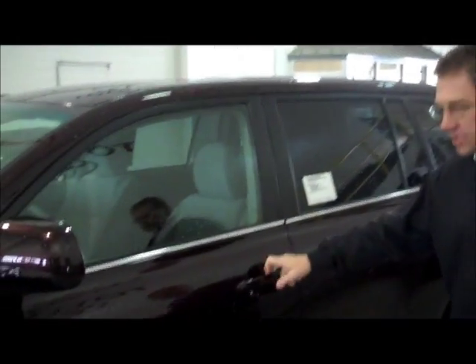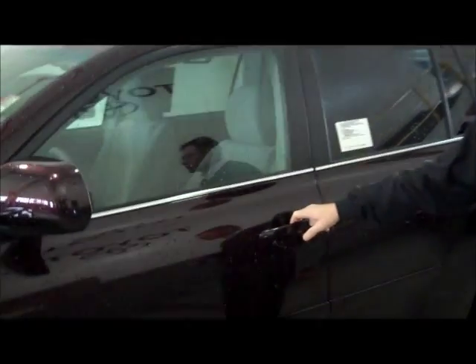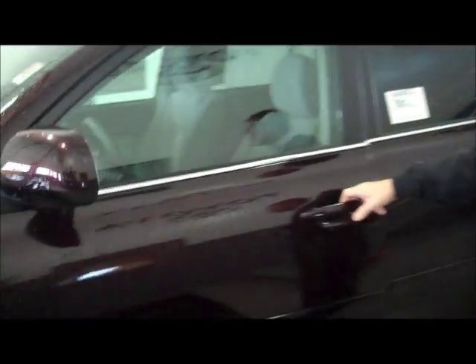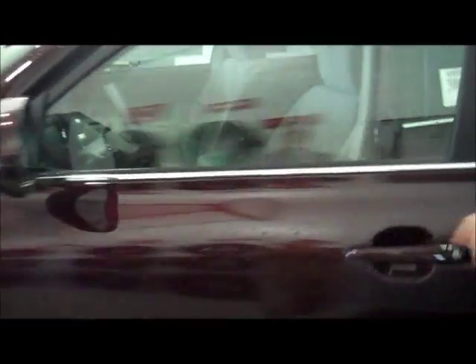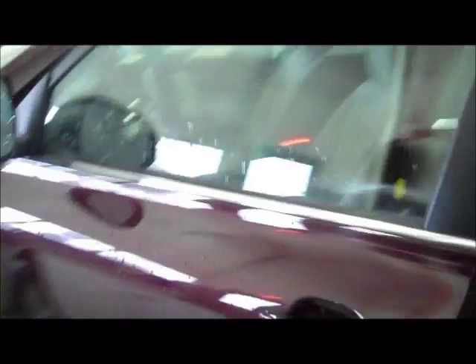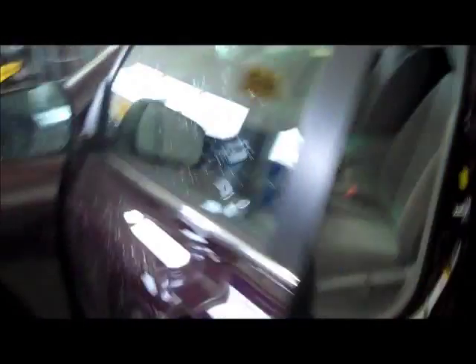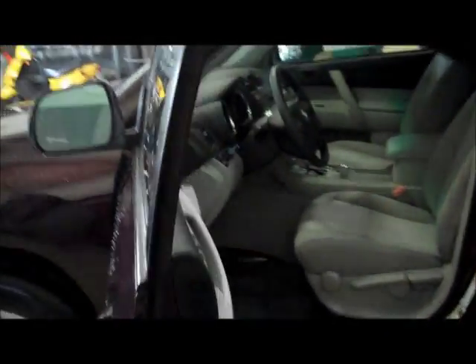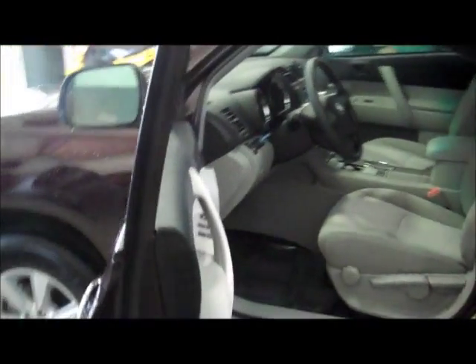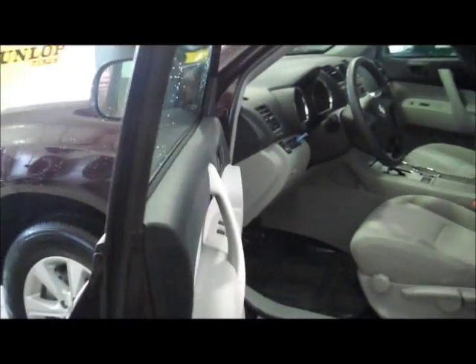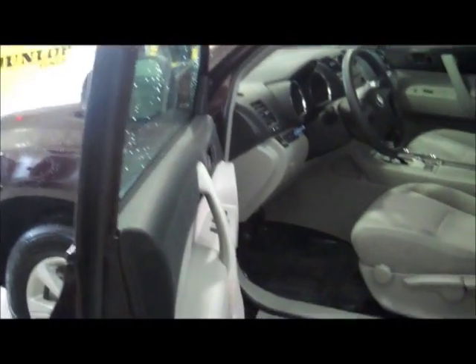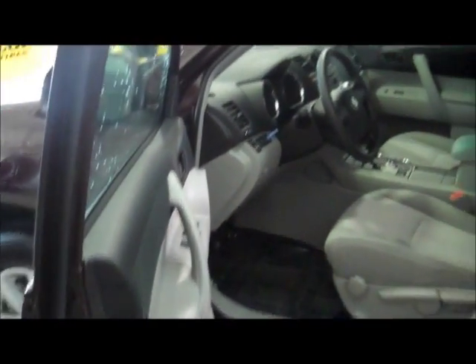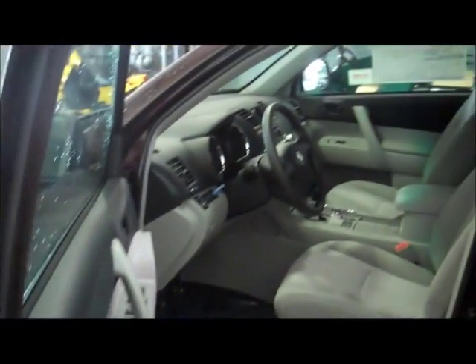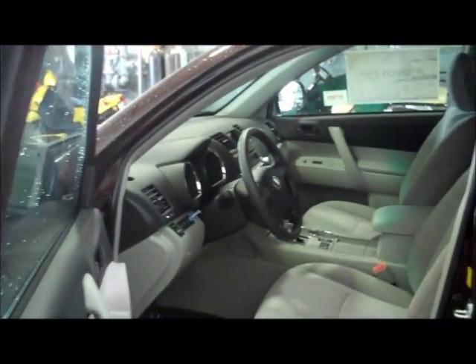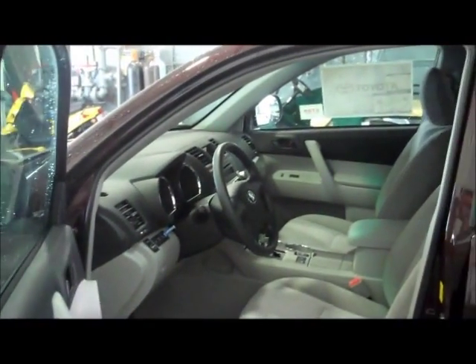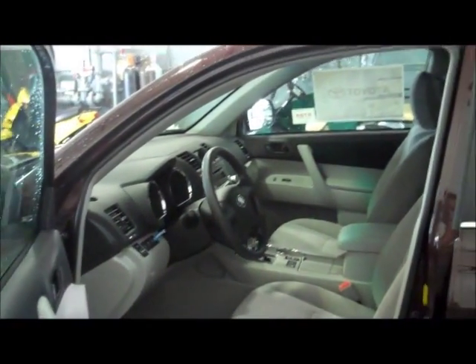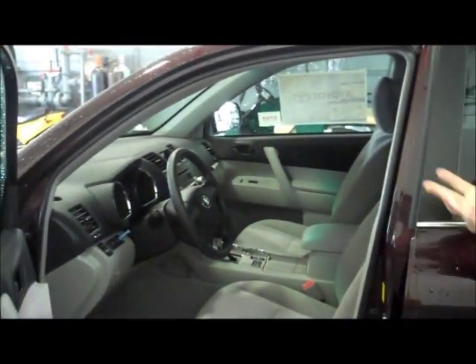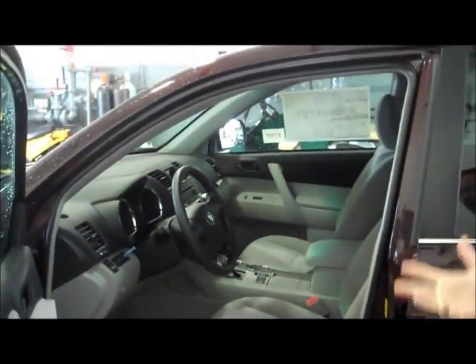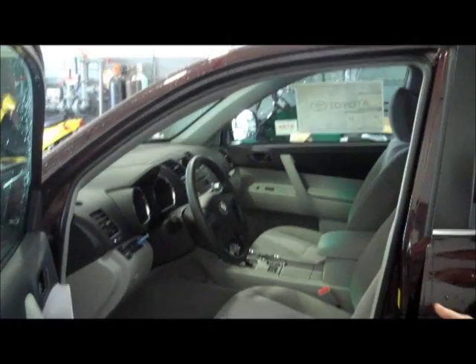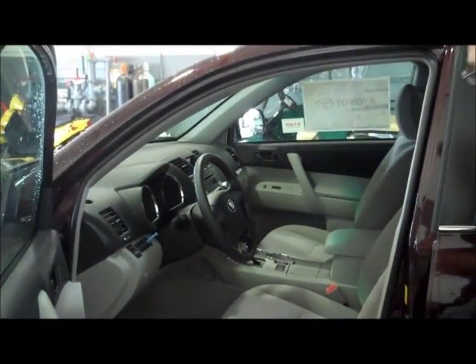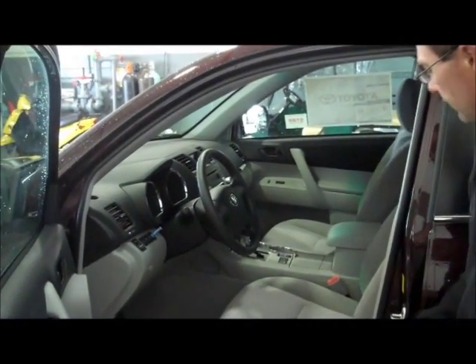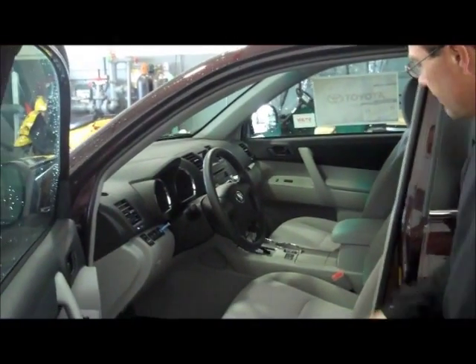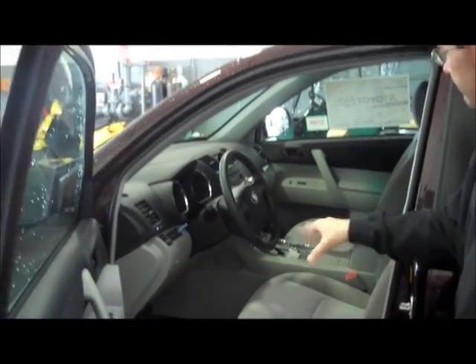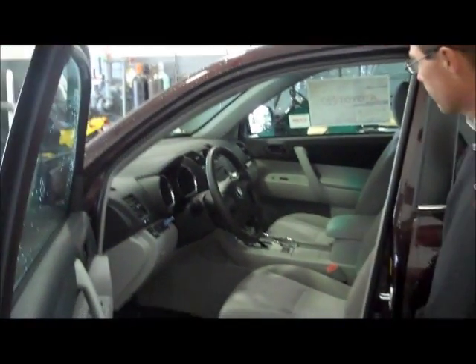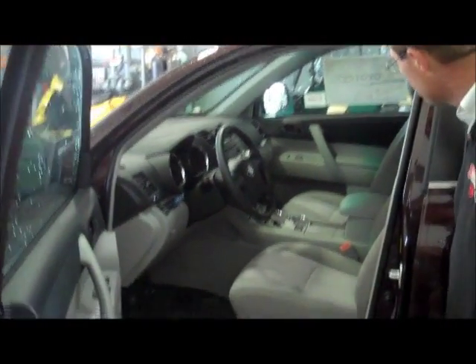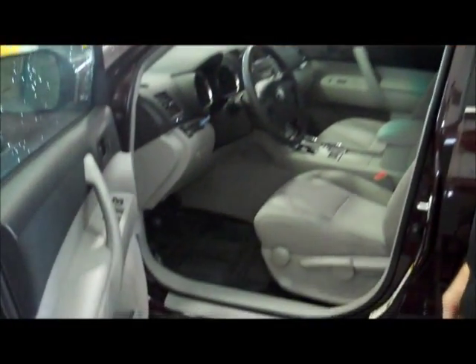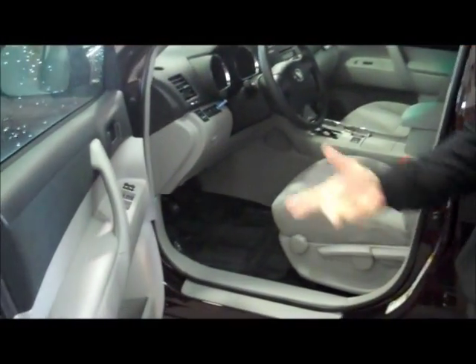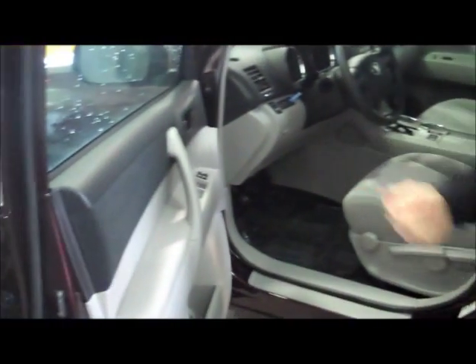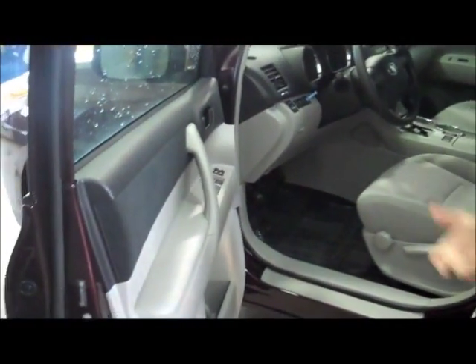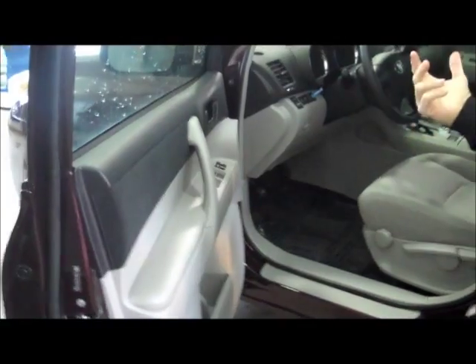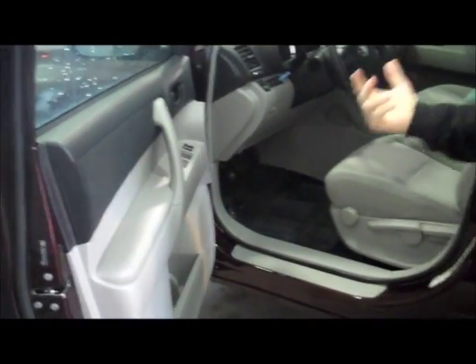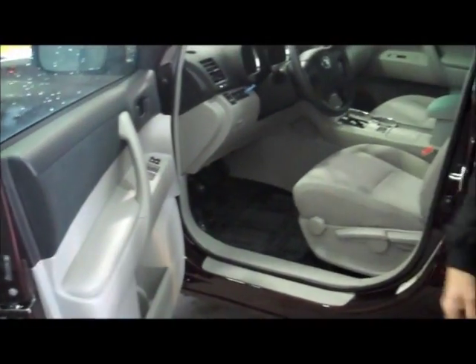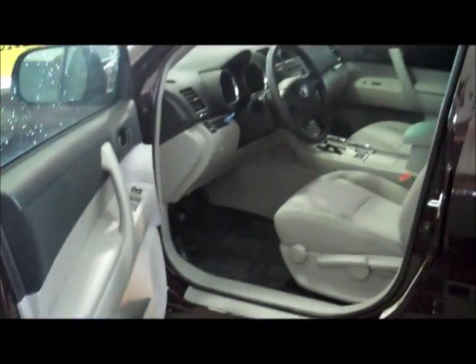Let's take a look inside here real quick. We're not going to spend a whole lot of time here because we're going to go for a ride in a little bit. But you can see the vehicle is nicely equipped and obviously very comfortable. The door opens very wide so you can get in and out nice and easy.